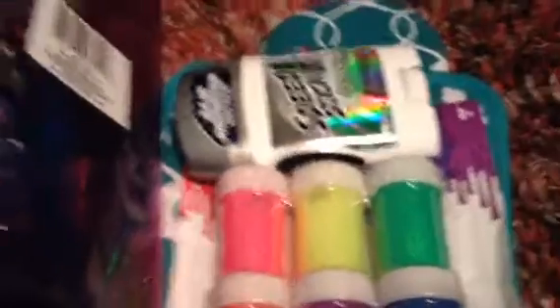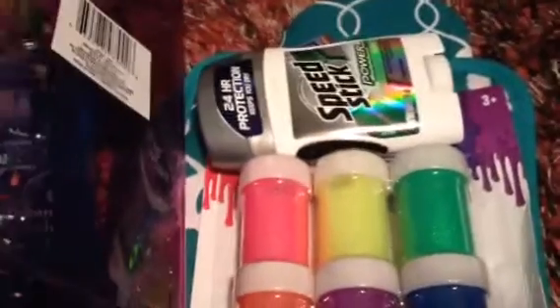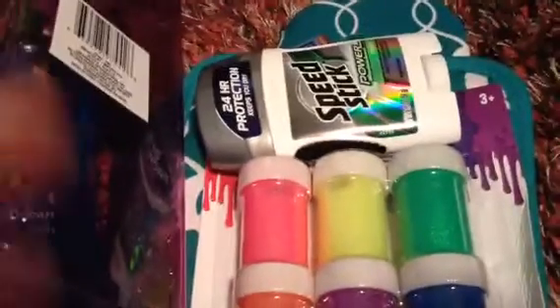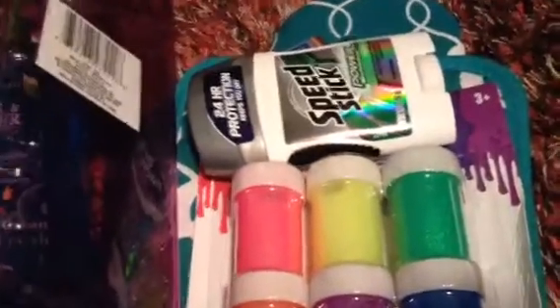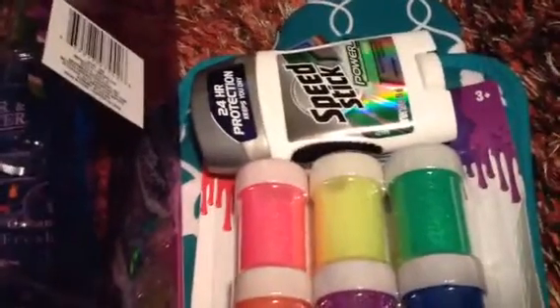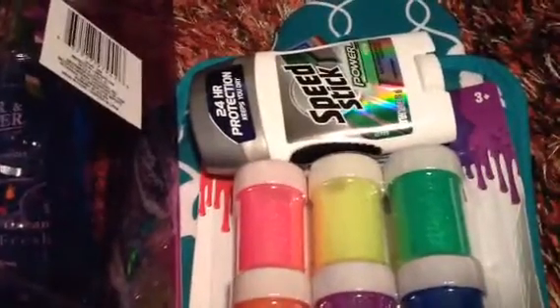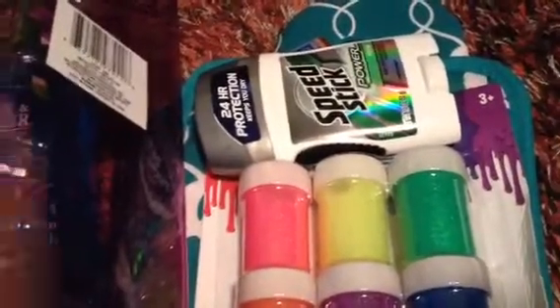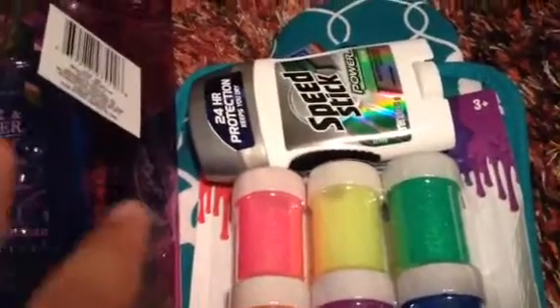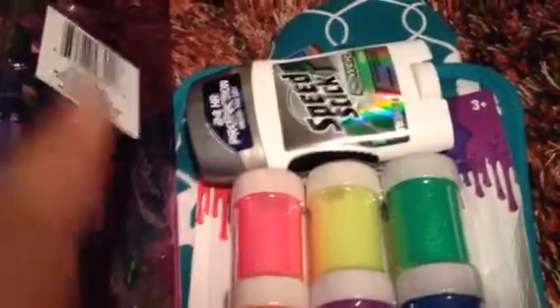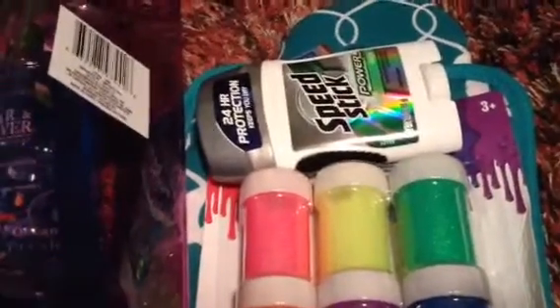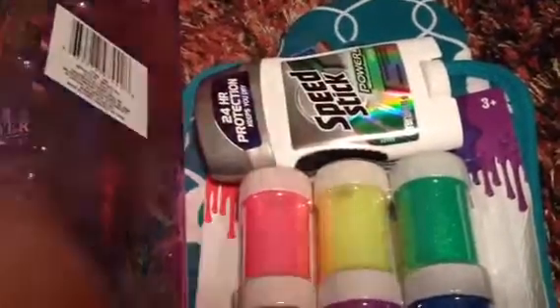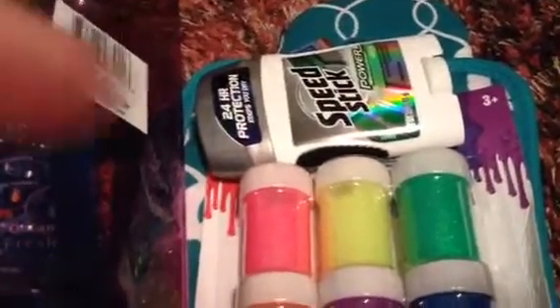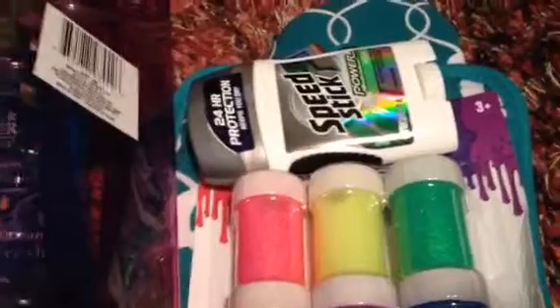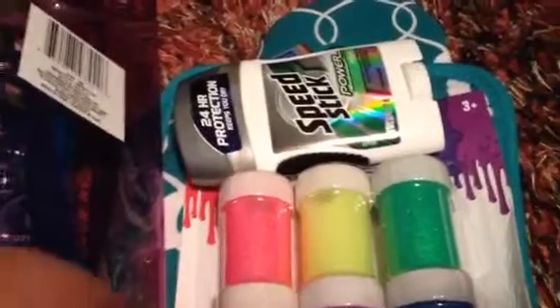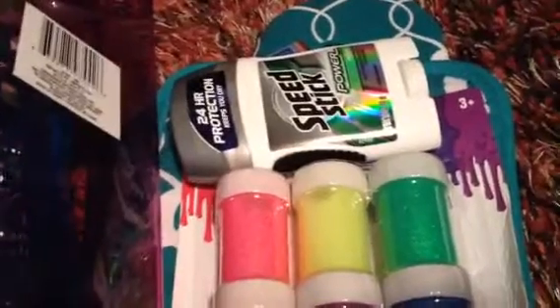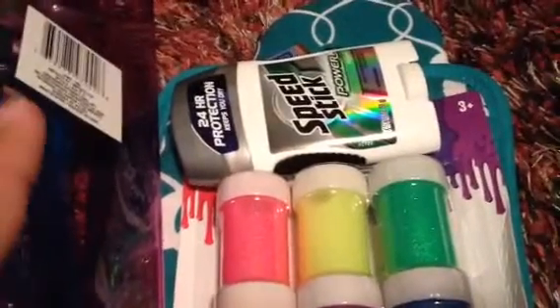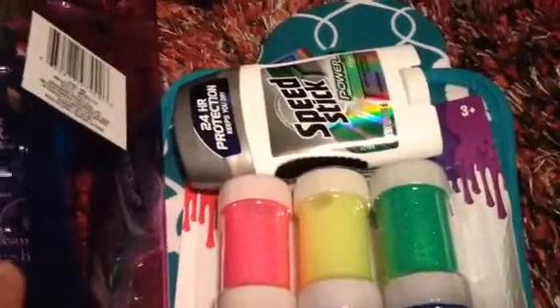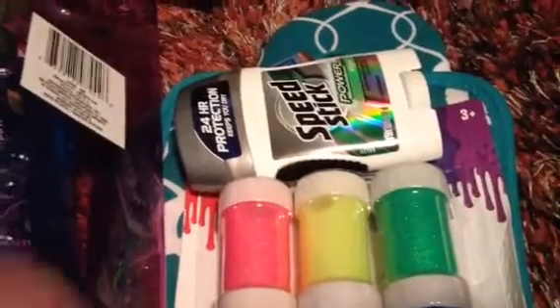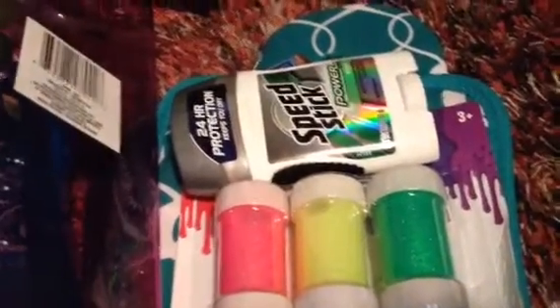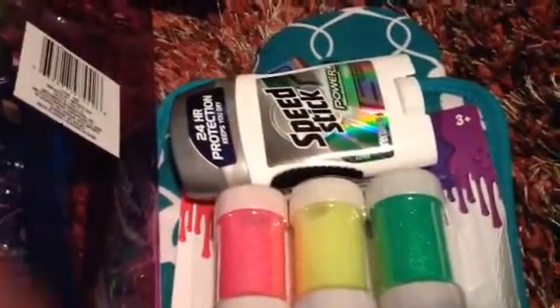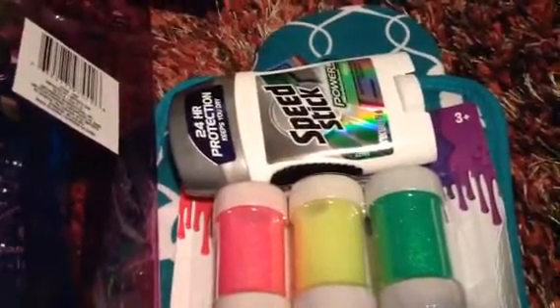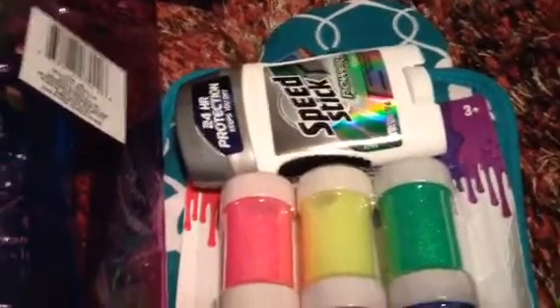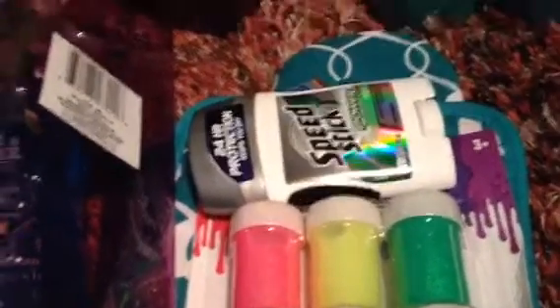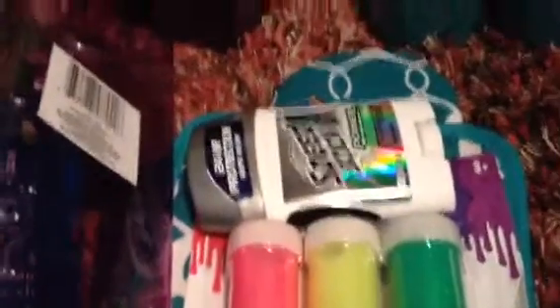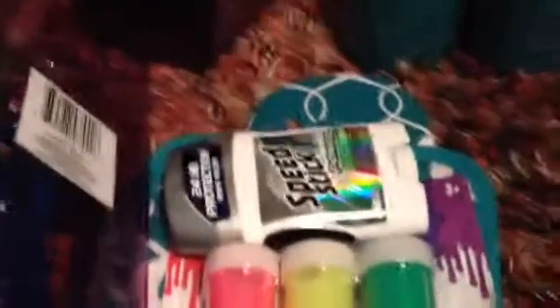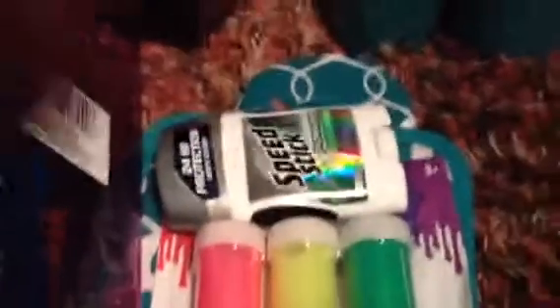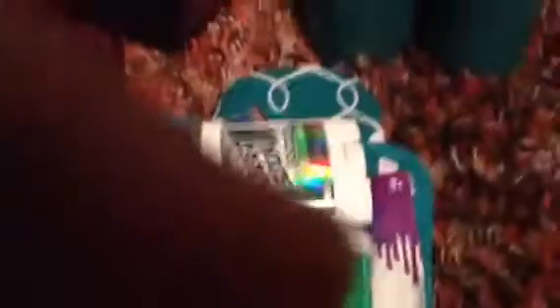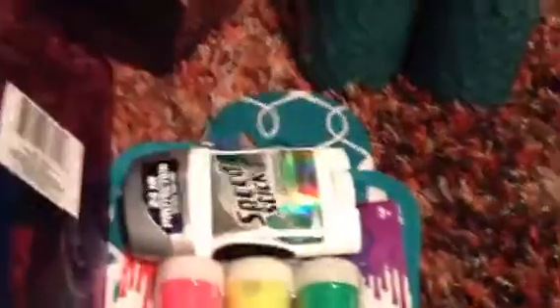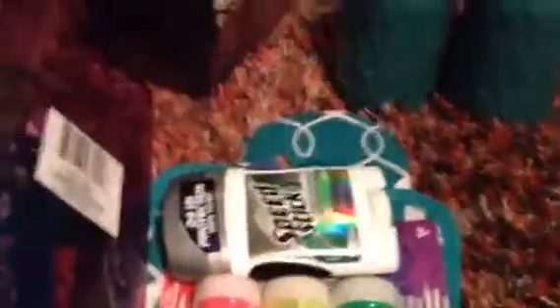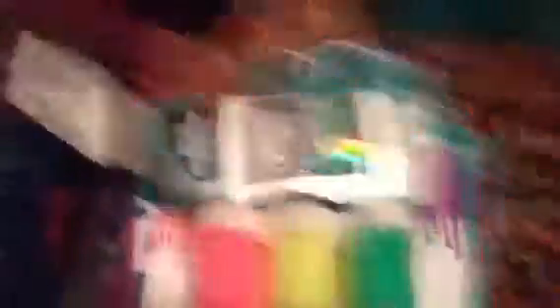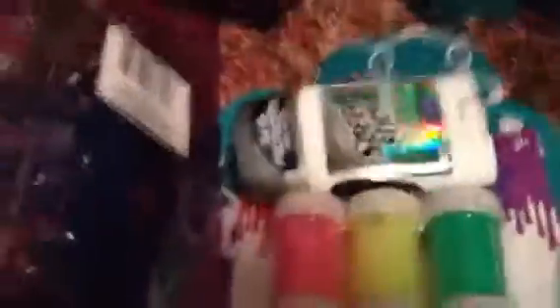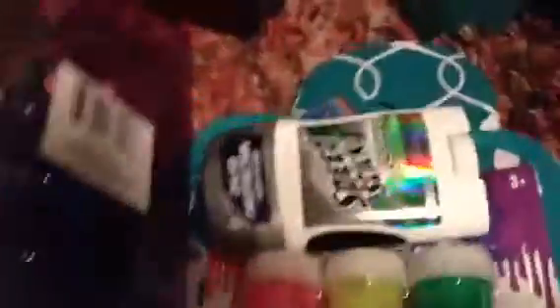Hi everyone, it's AJ Parker here with a Dollar Tree haul, stuff I got from a grad sale for free, and some things from Goodwill. I'll start with Dollar Tree.